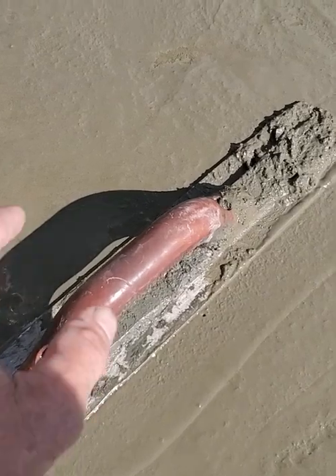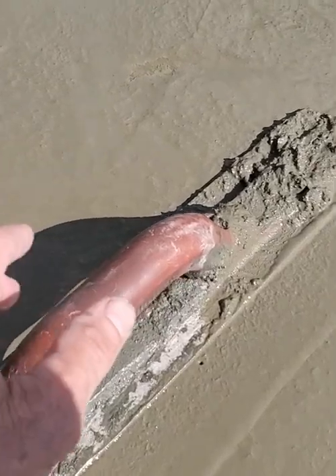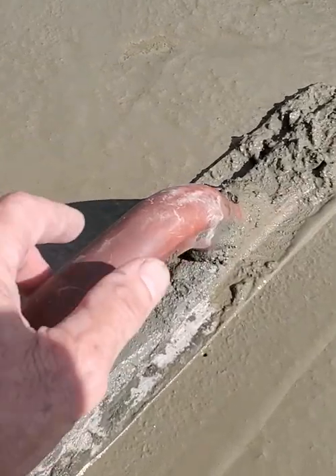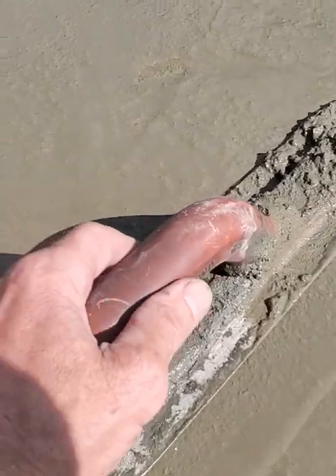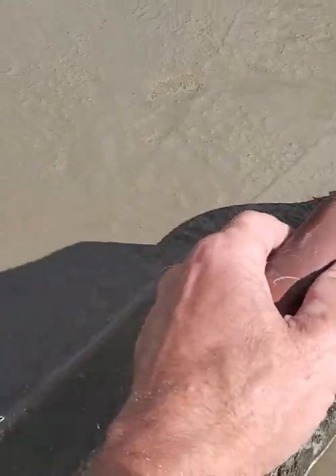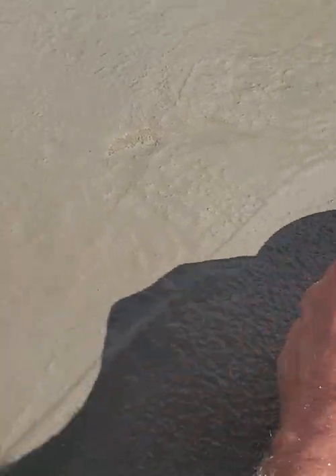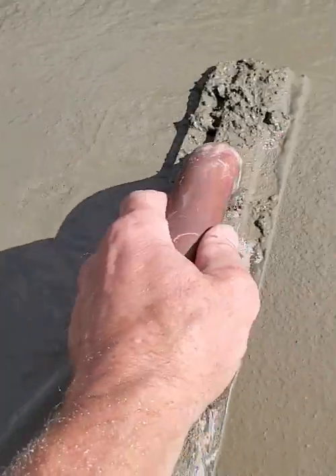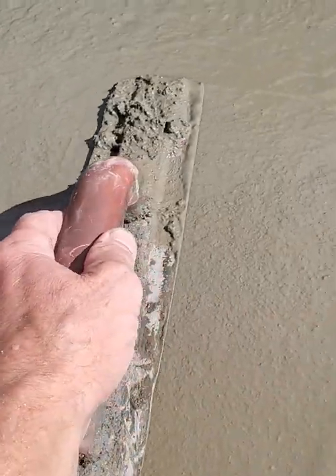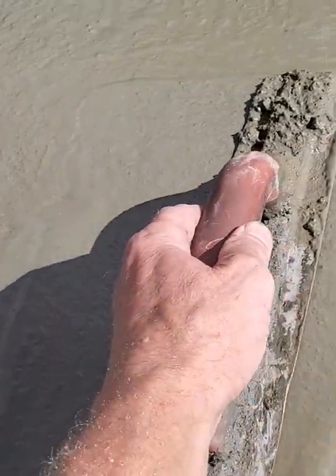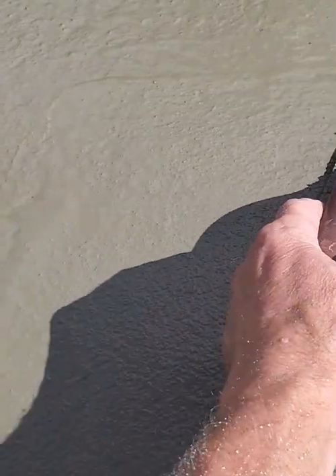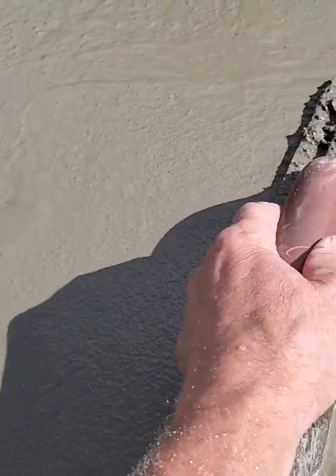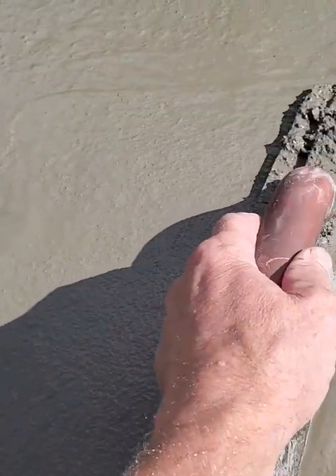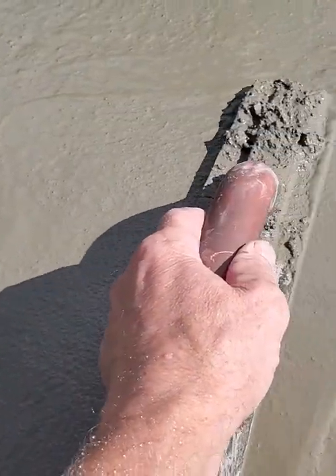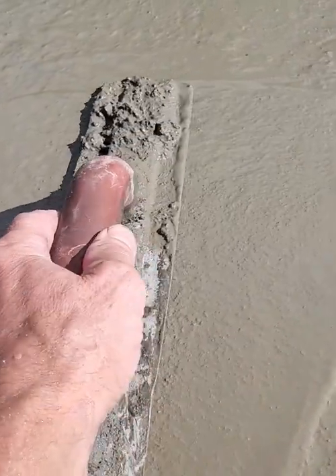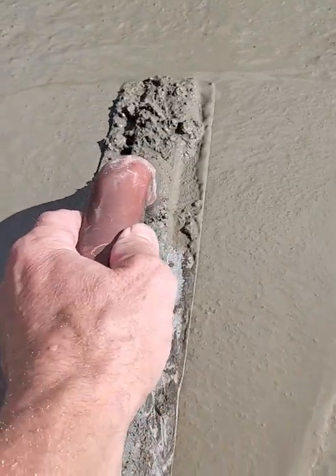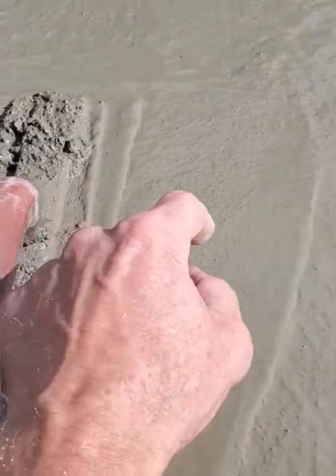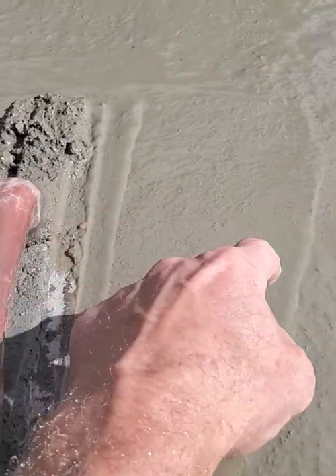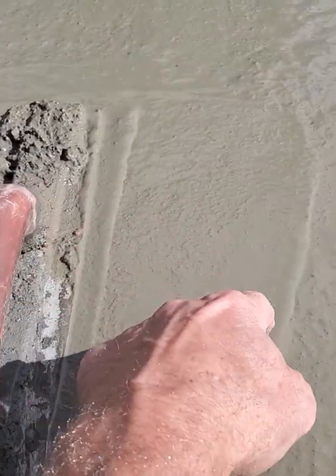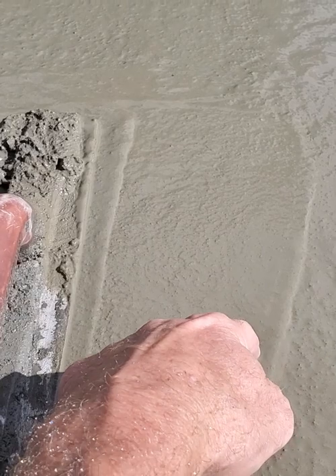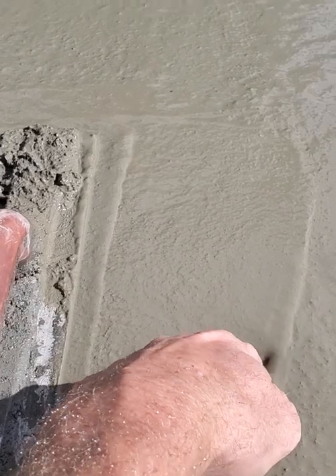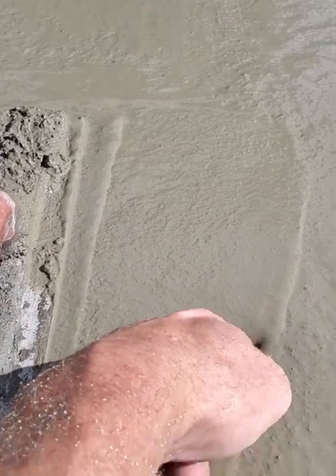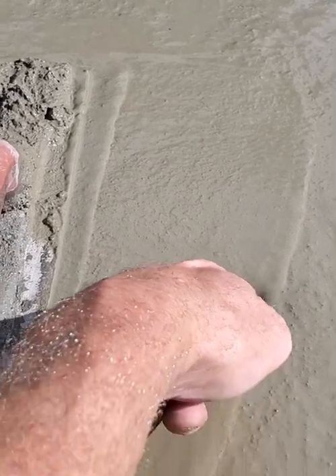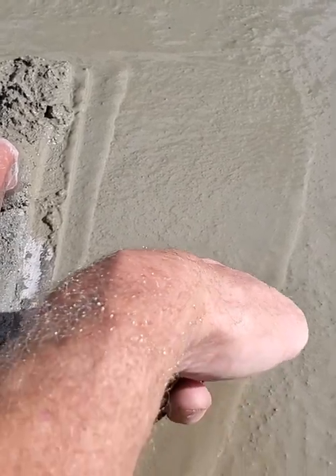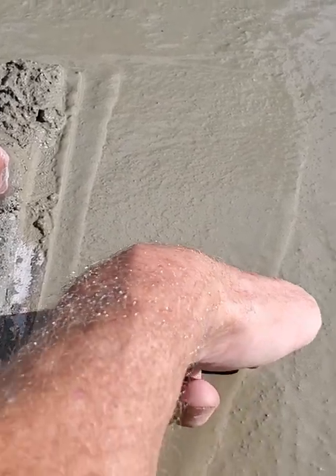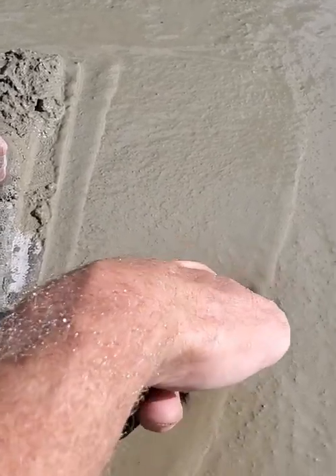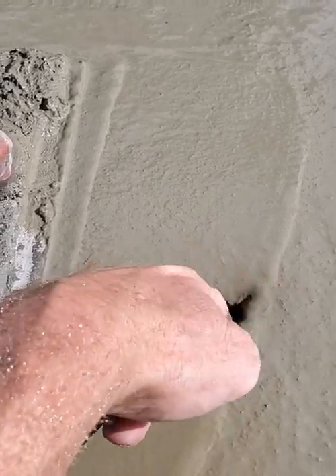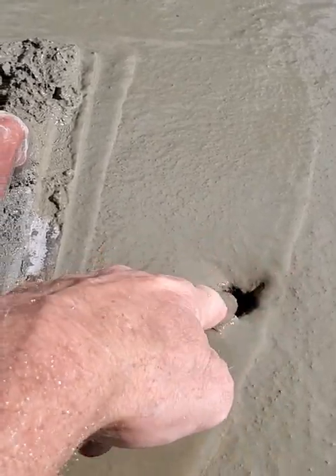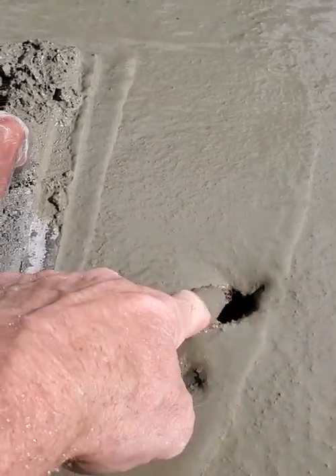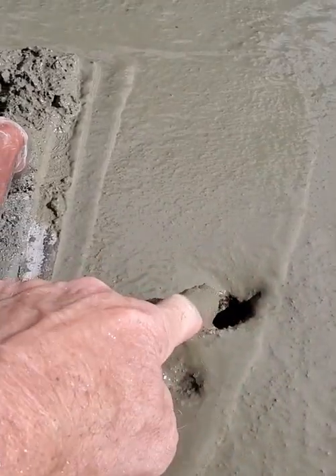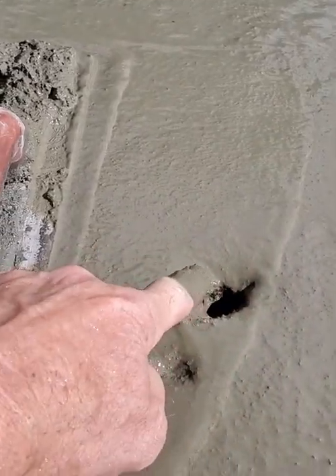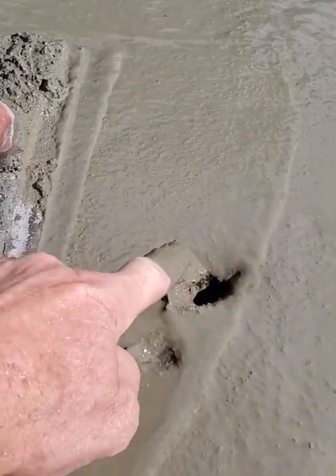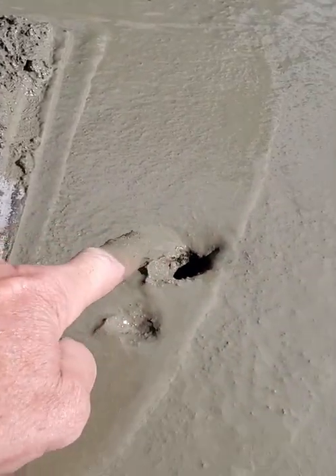As you can see, that's a little too wet to start finishing. Look, if I push my finger down, I can push my finger right down in there.